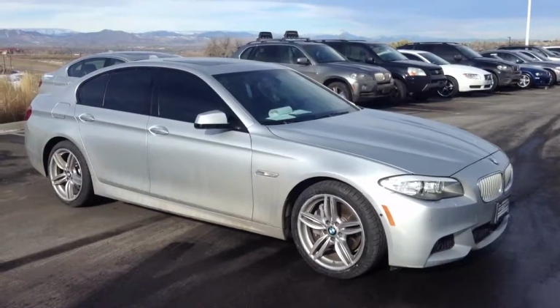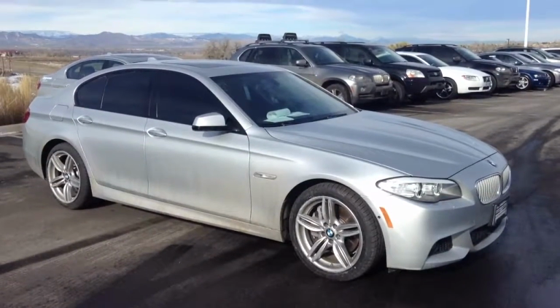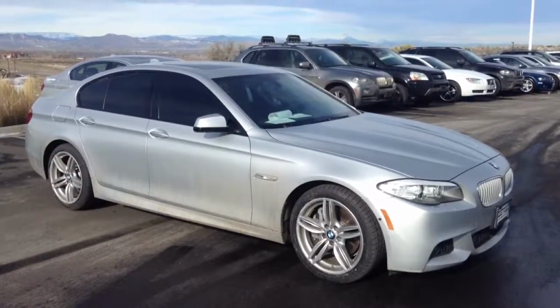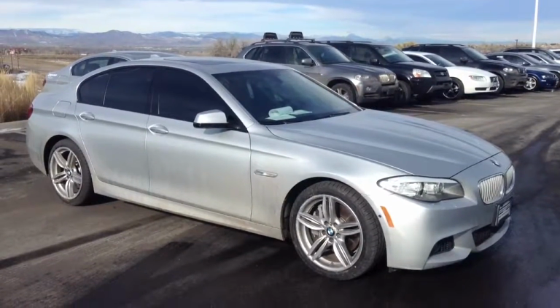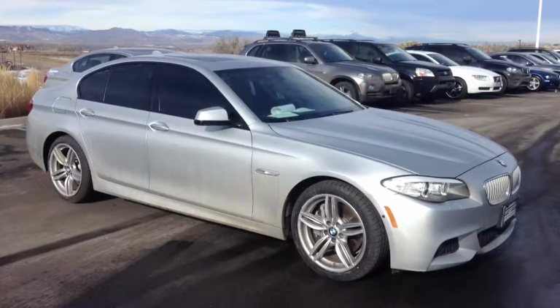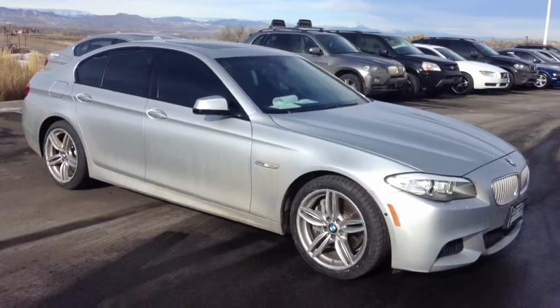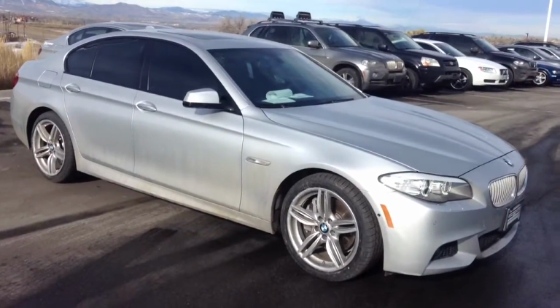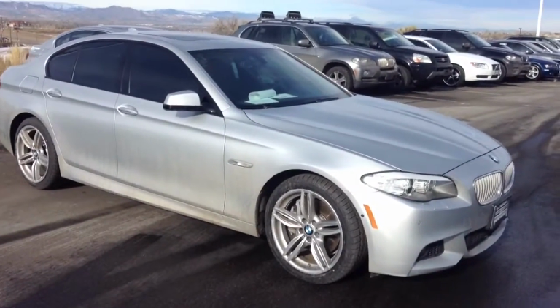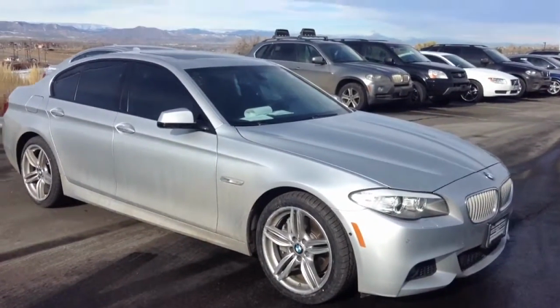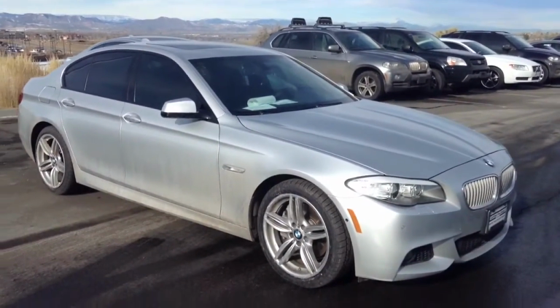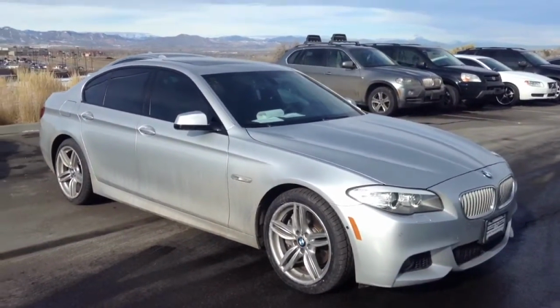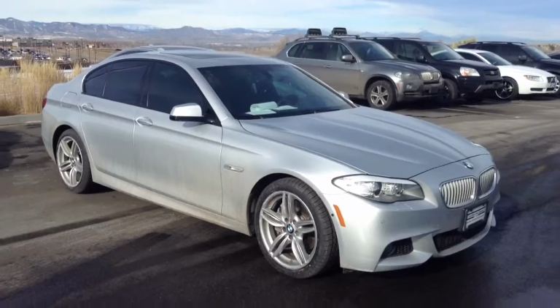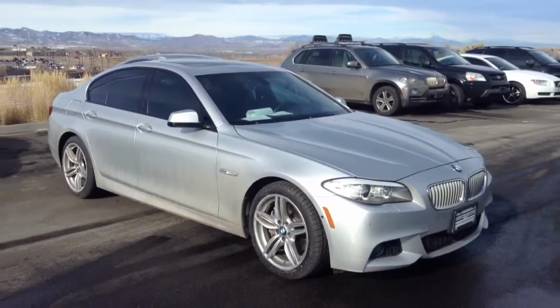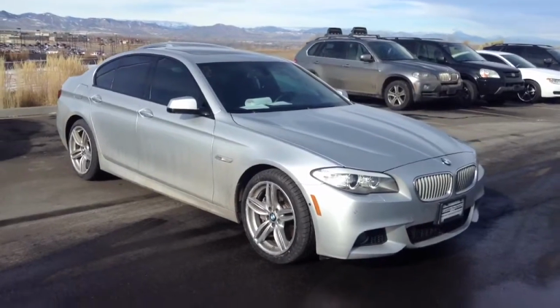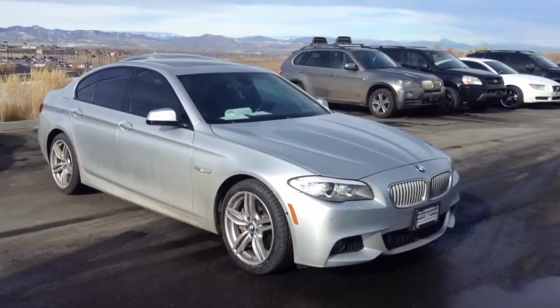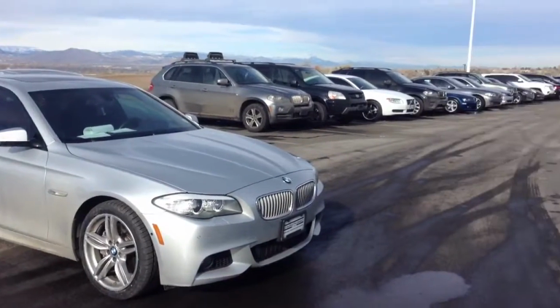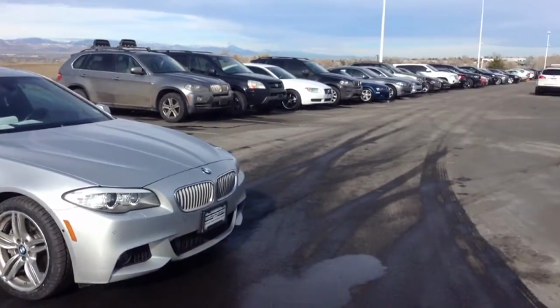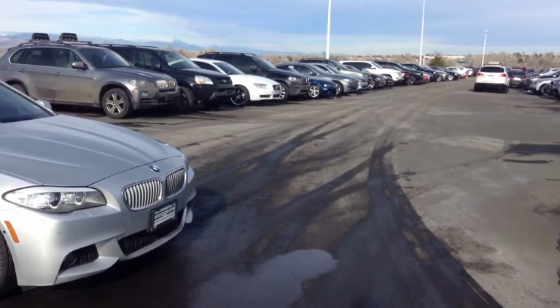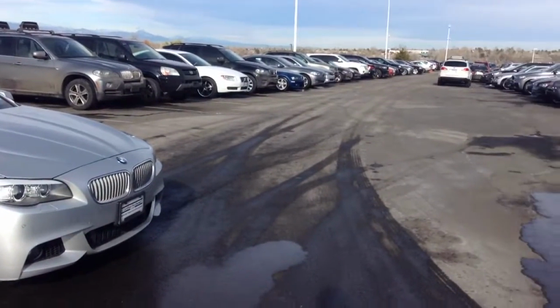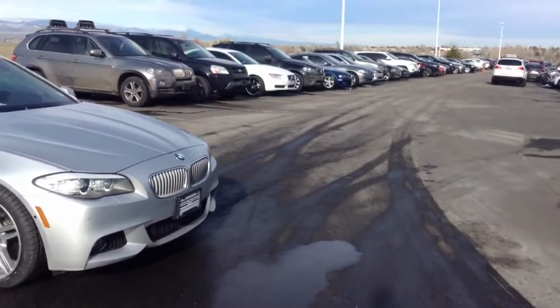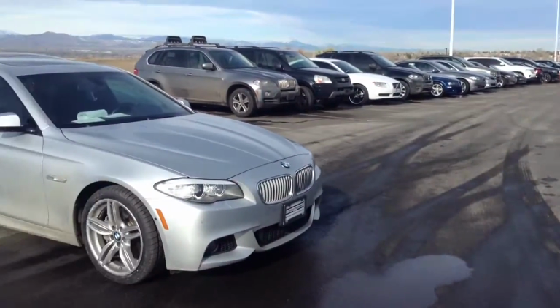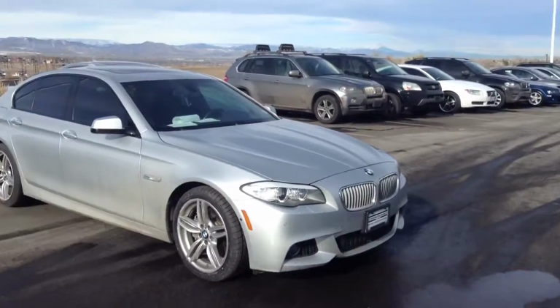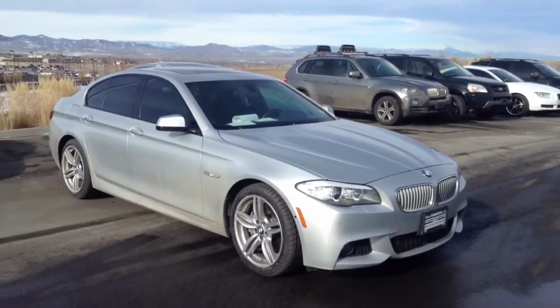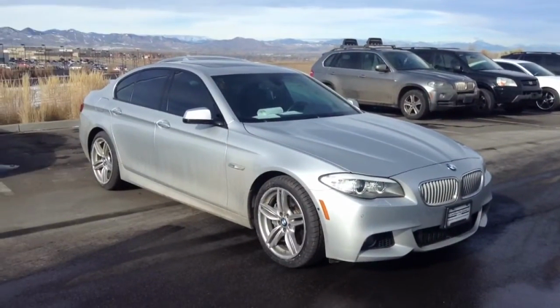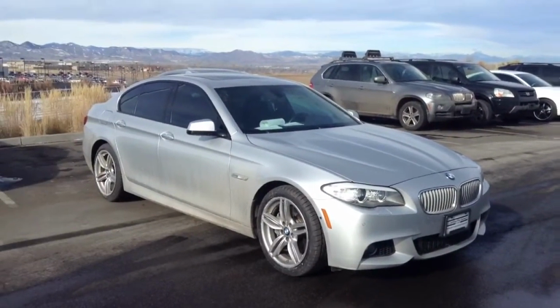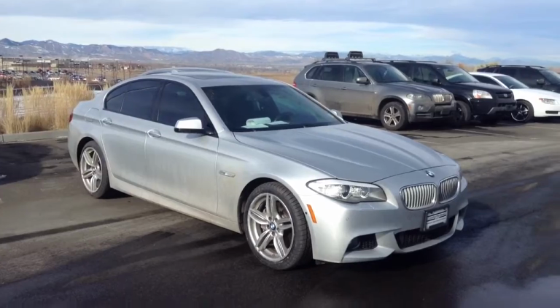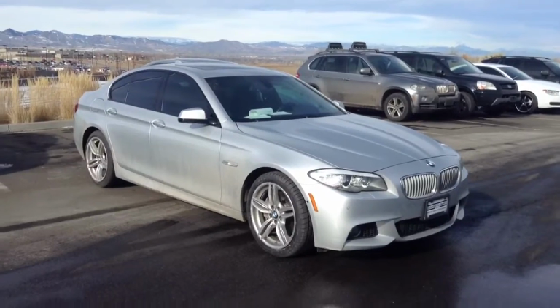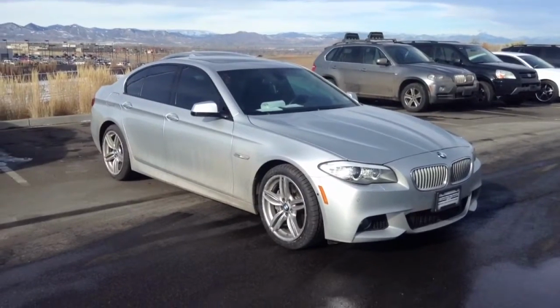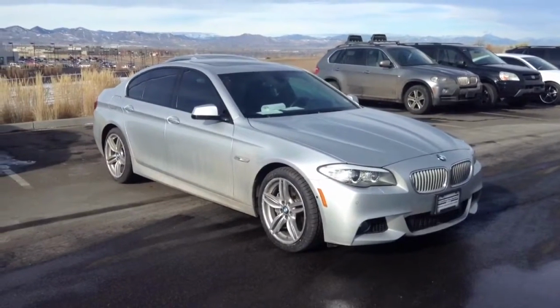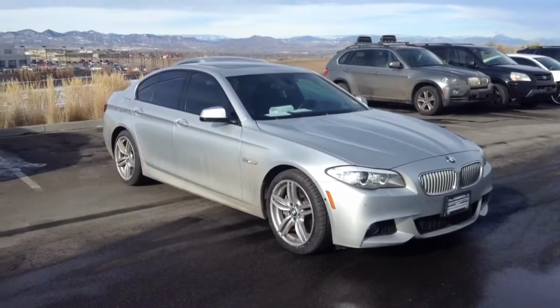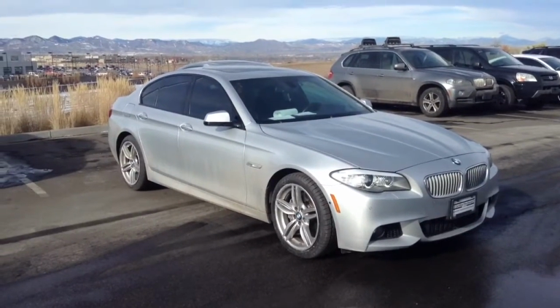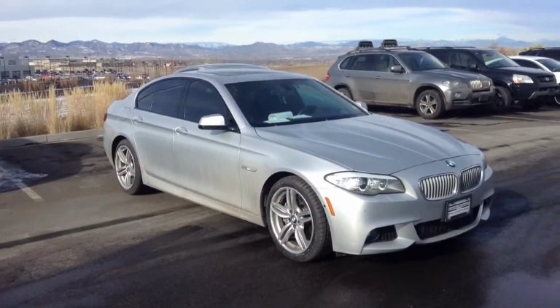Hi Luke, Jeff Tucker here at Shamp BMW. I'm sending you that video you asked for on the 550. Here it is — it's actually right out back now with all our trade-ins. We've had a ton of cars come in in the last month, so our service guys are trying to catch up.